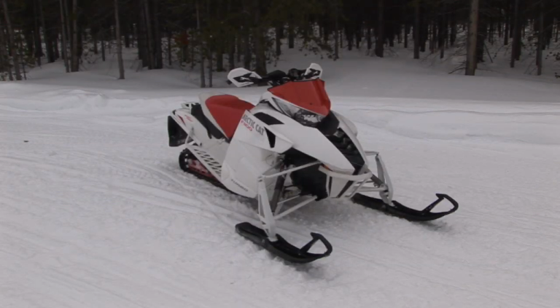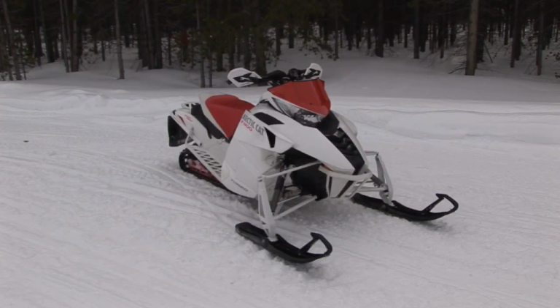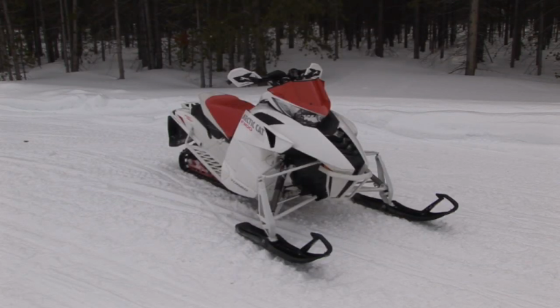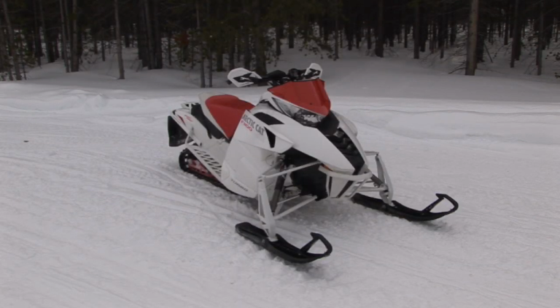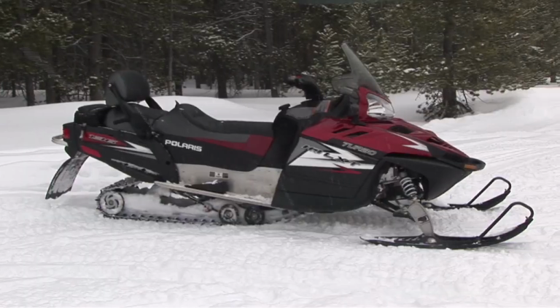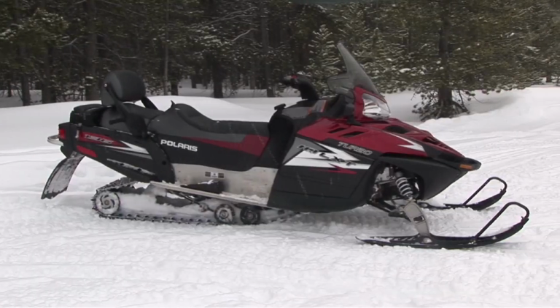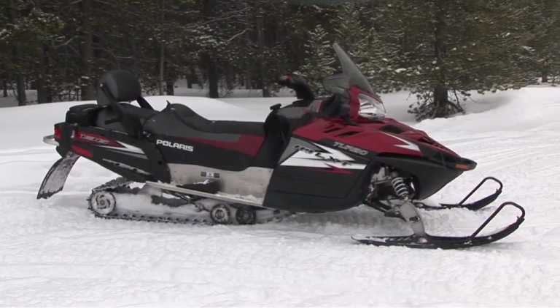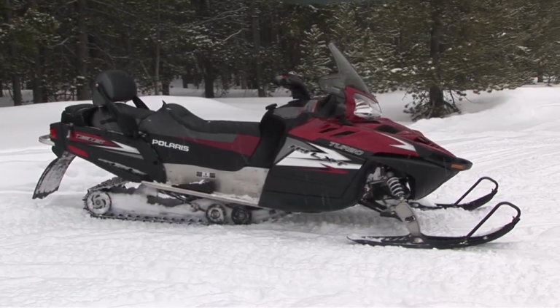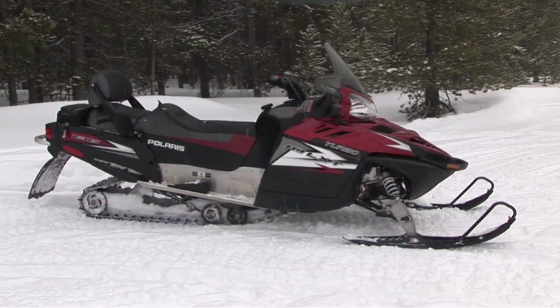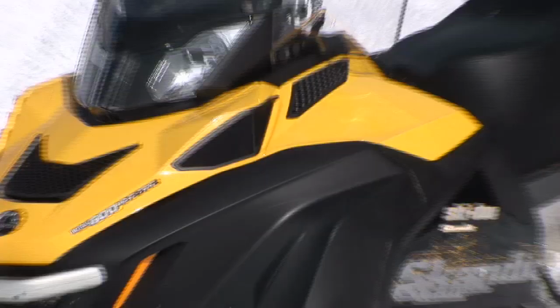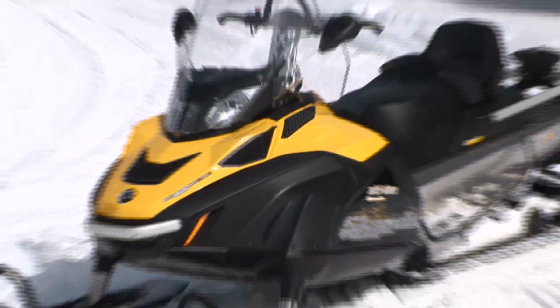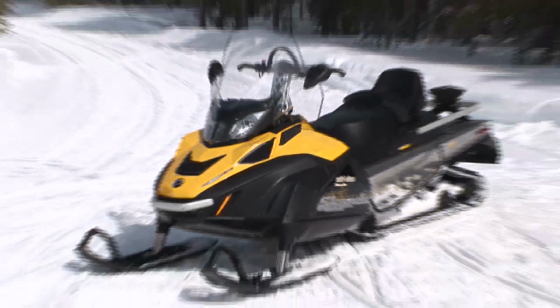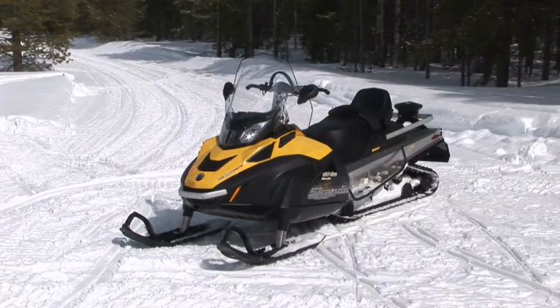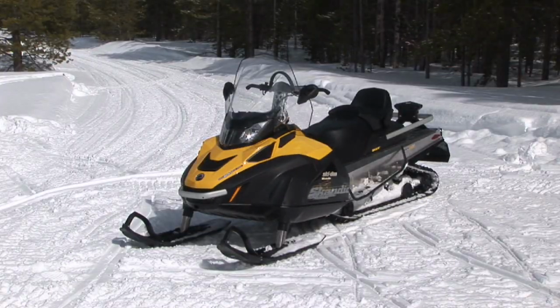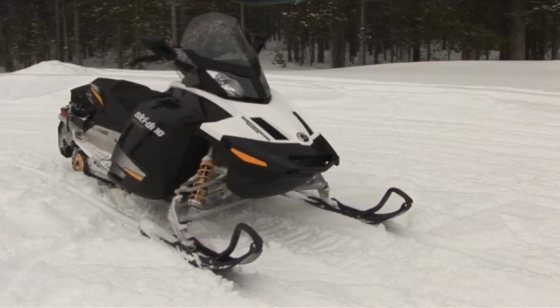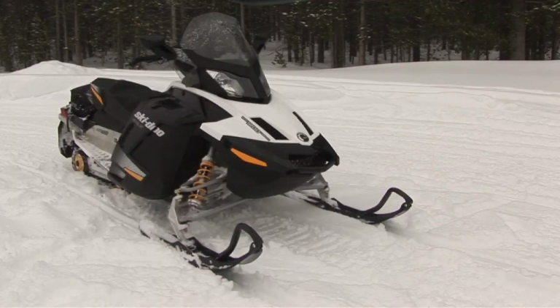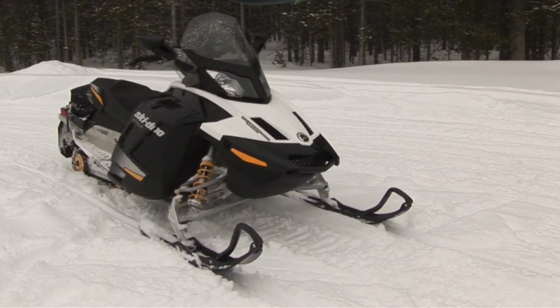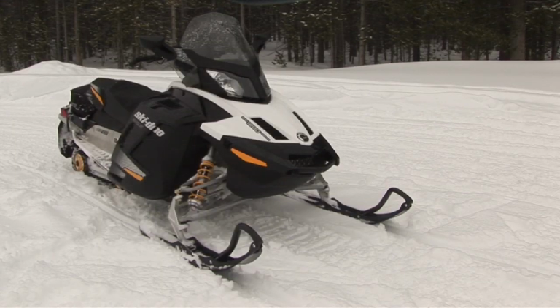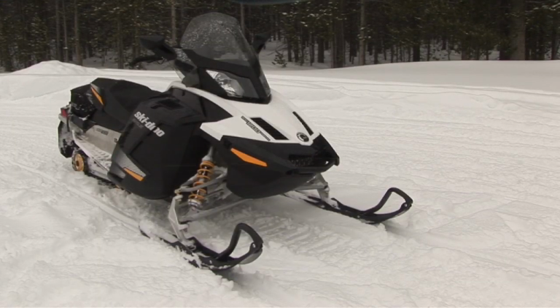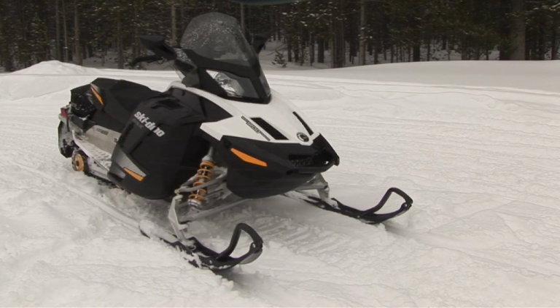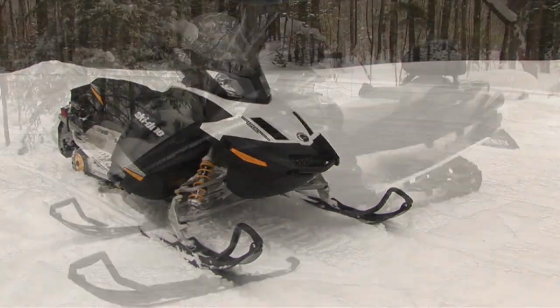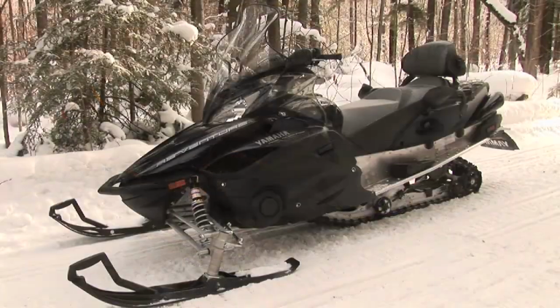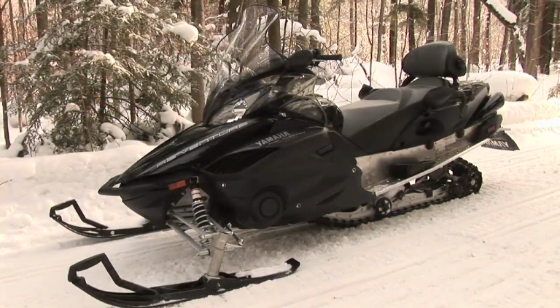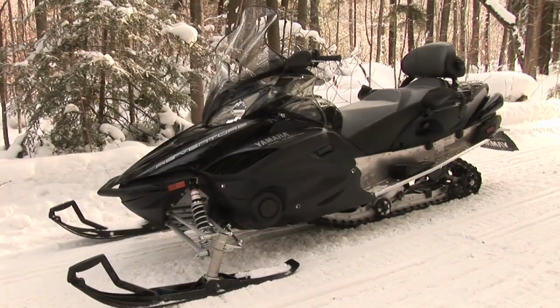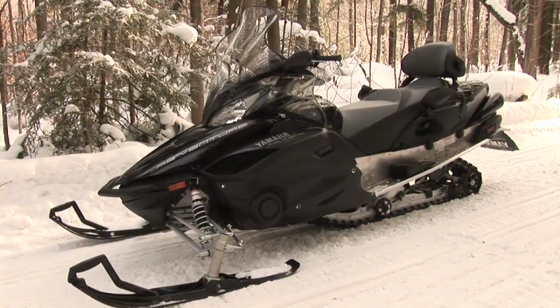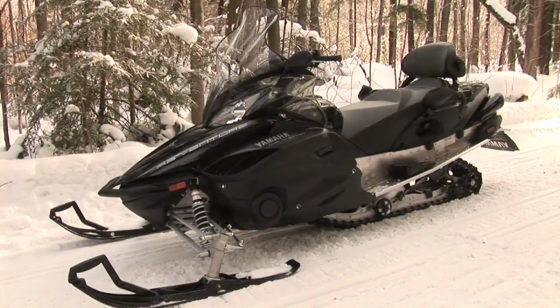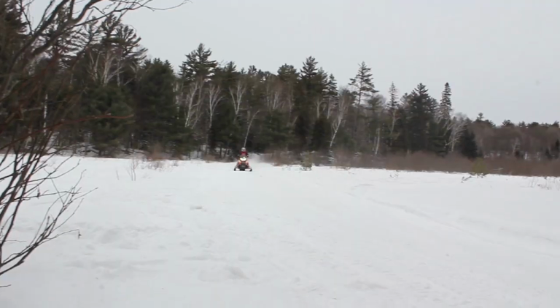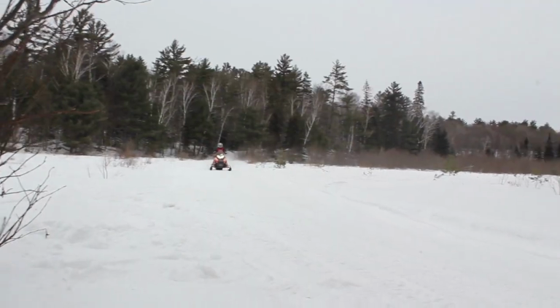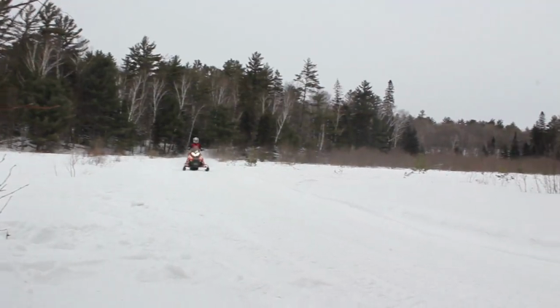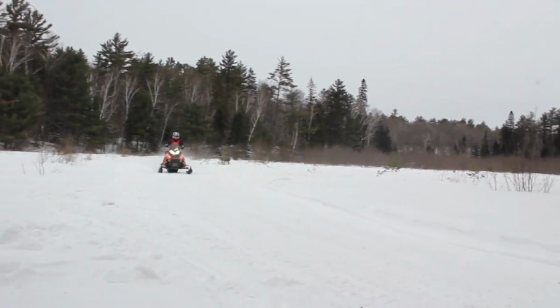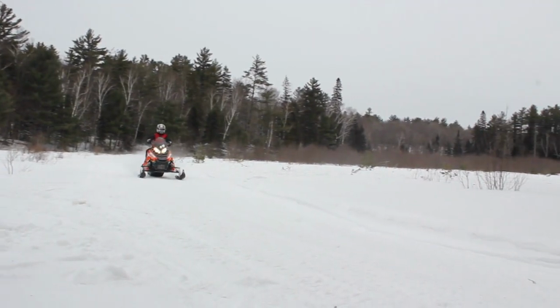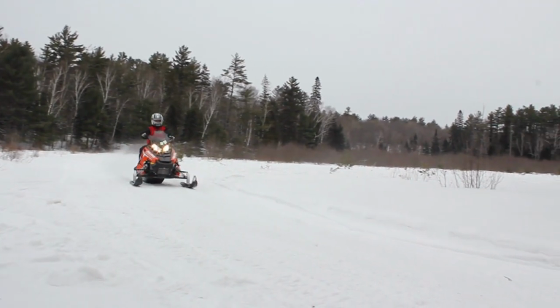You have your sports cars, your comfortable cruising sedans and utility vehicles. Again, give some thought to the type of riding you want to do. There will be a sled that's just right.